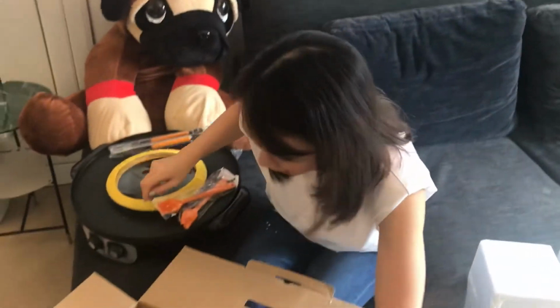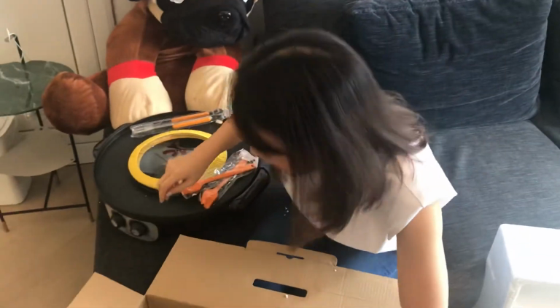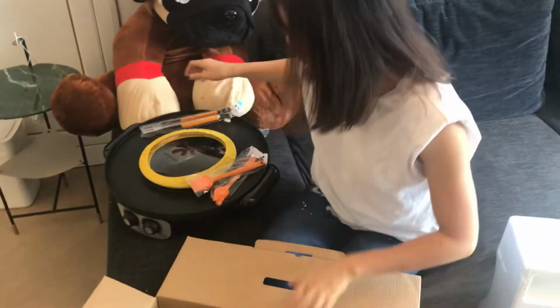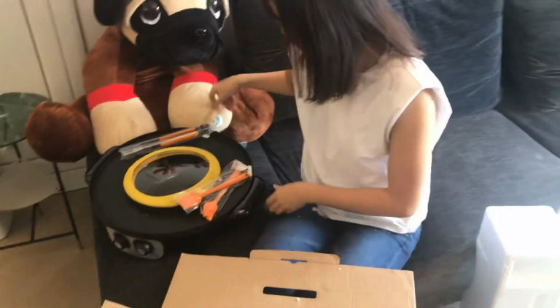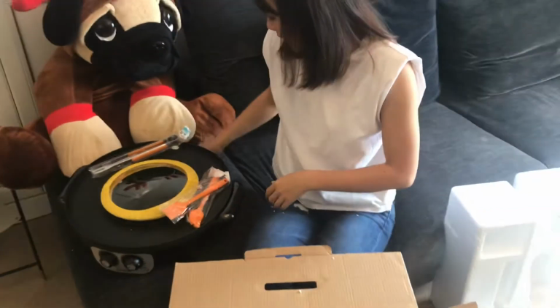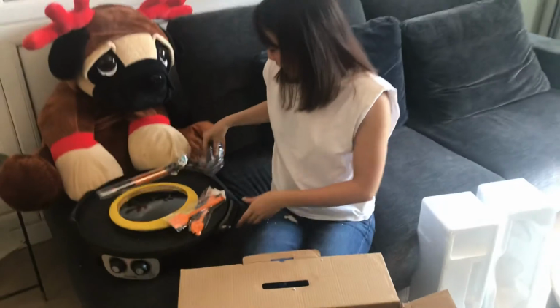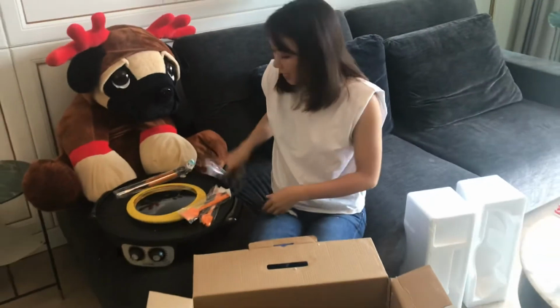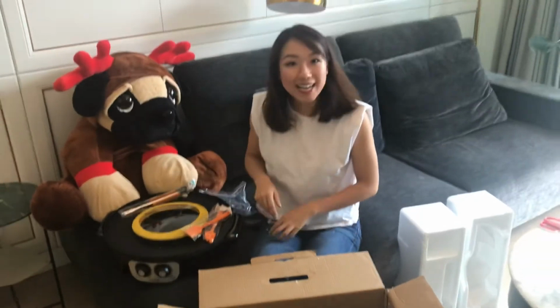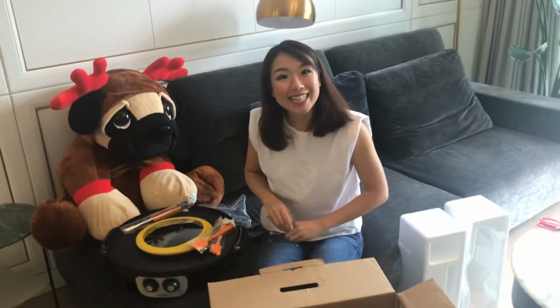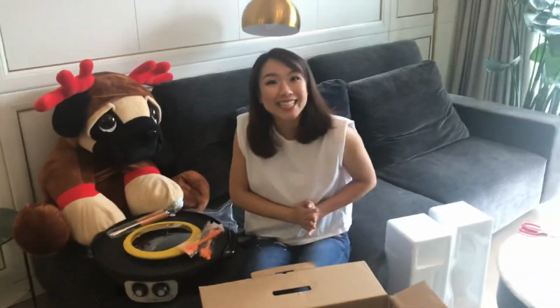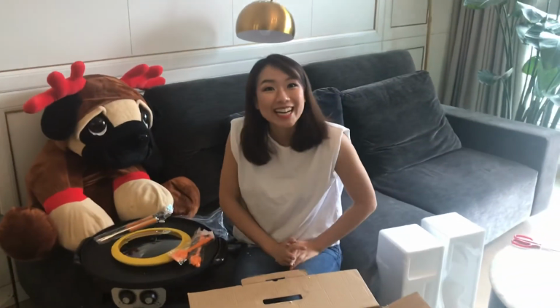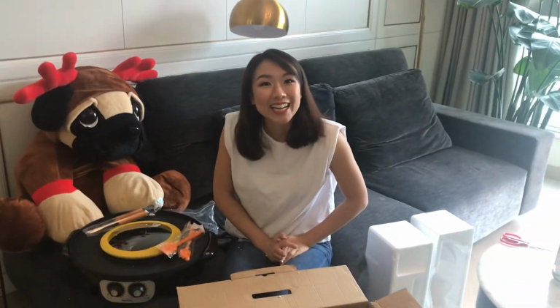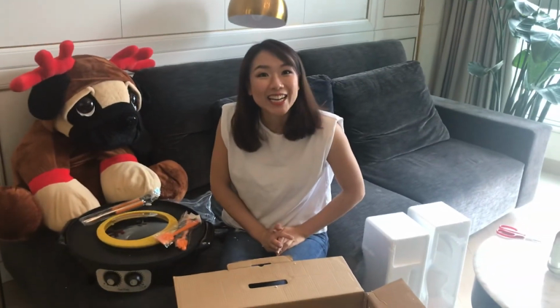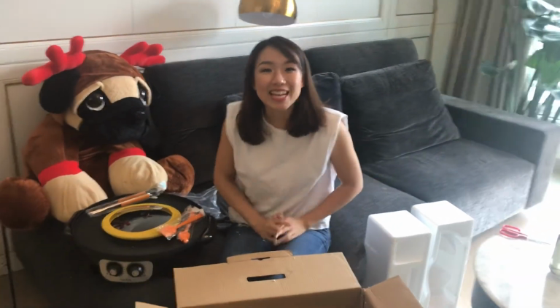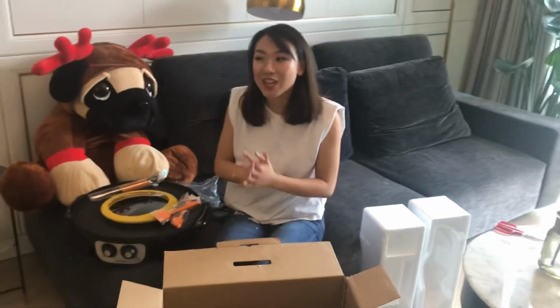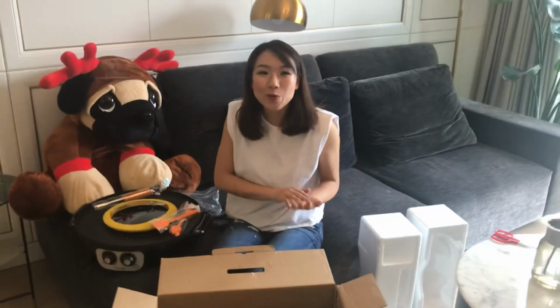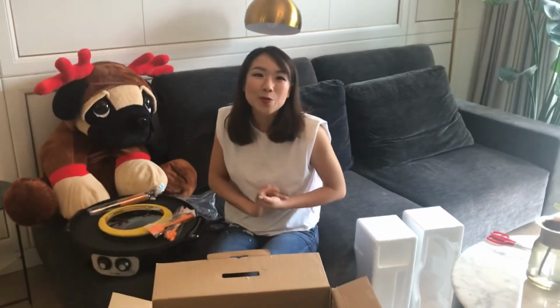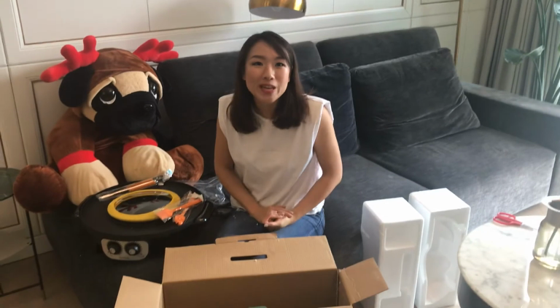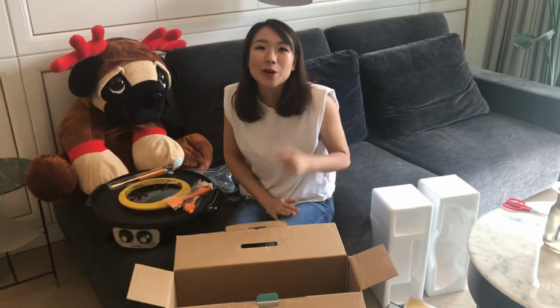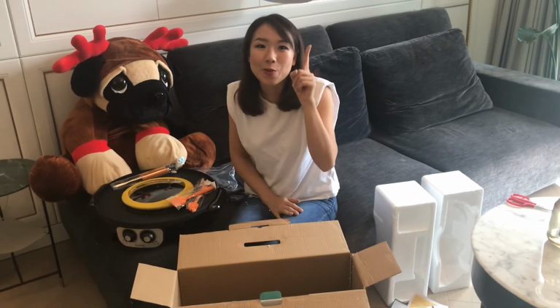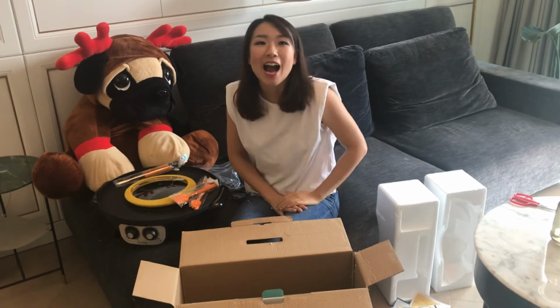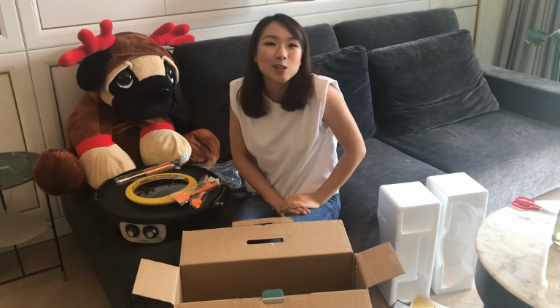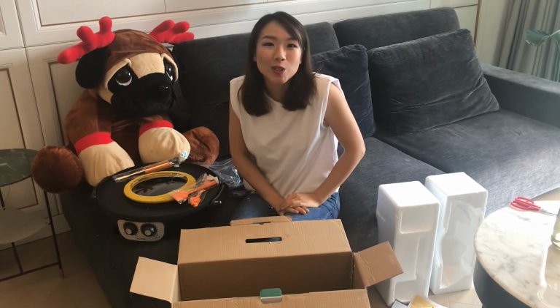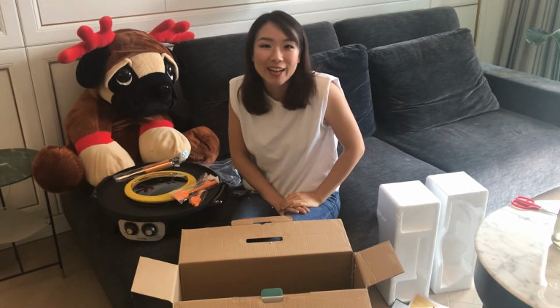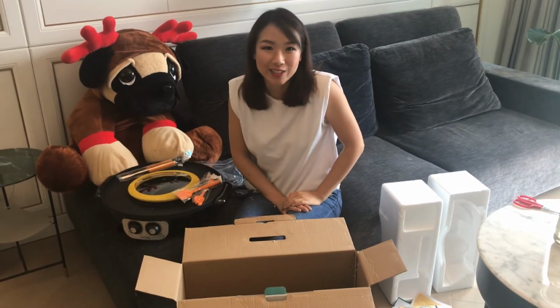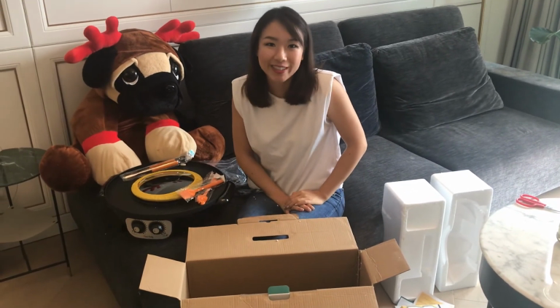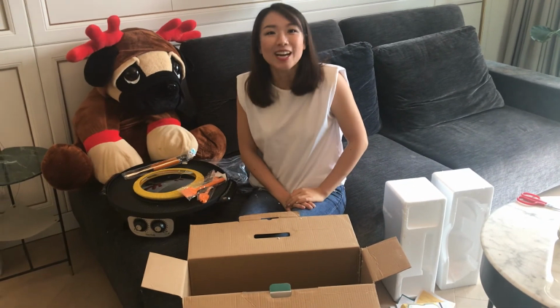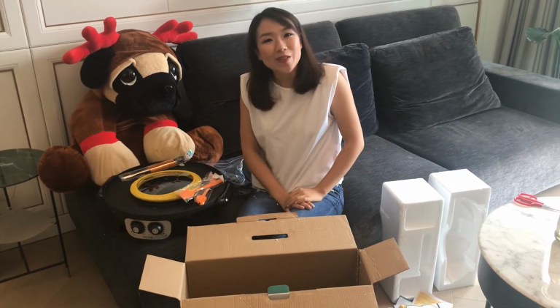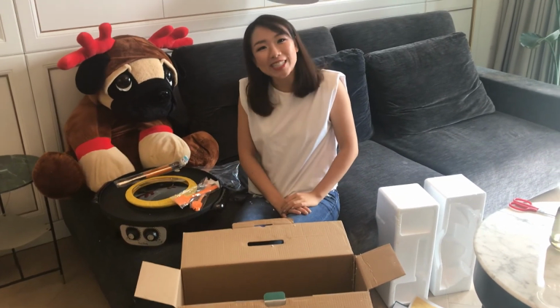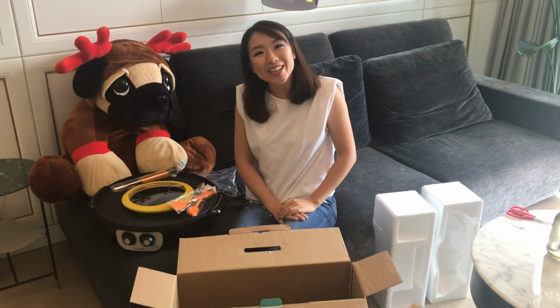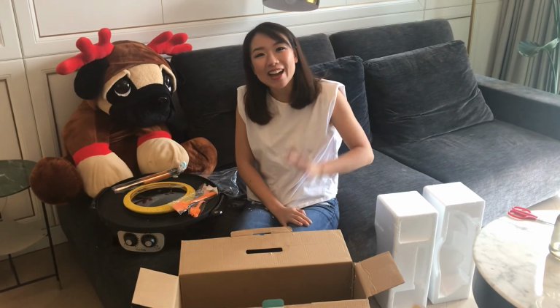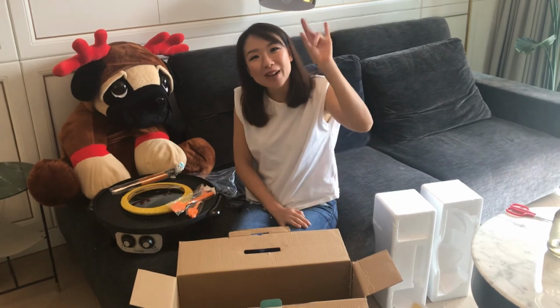That's it for the unboxing! In the next video we will be filming how to cook and how to use it. We look forward to seeing you there — bye bye!